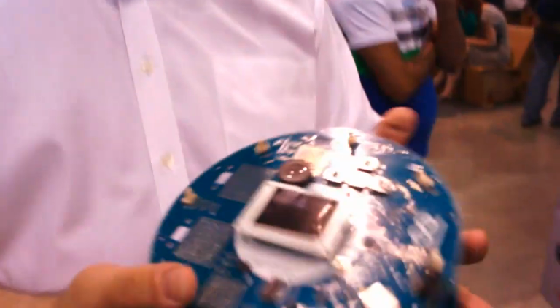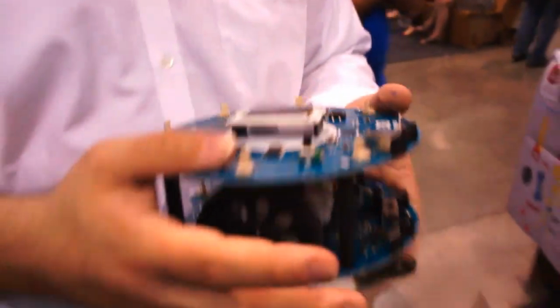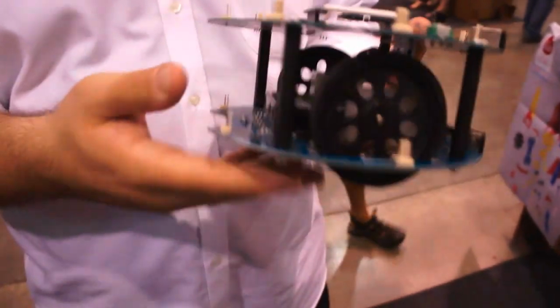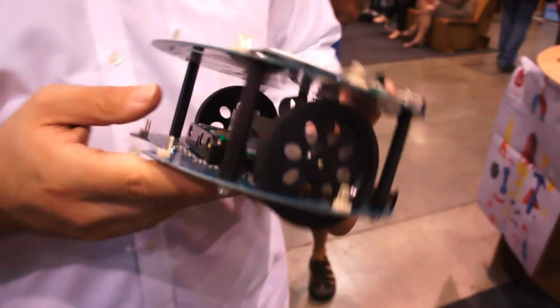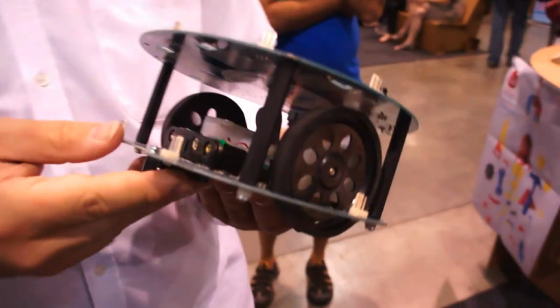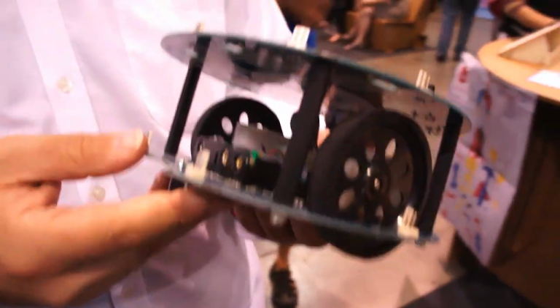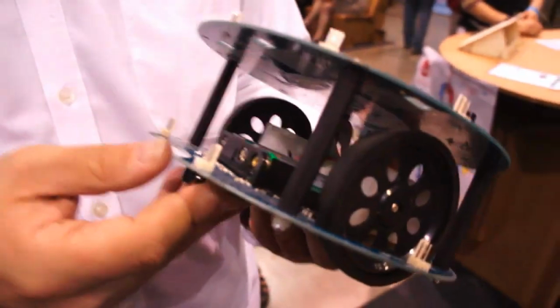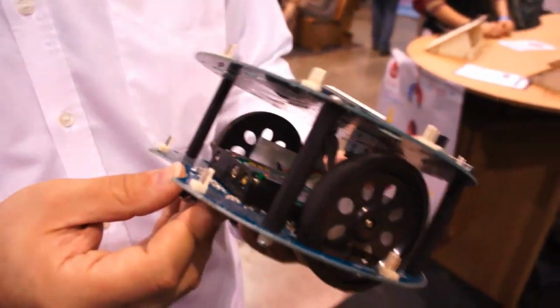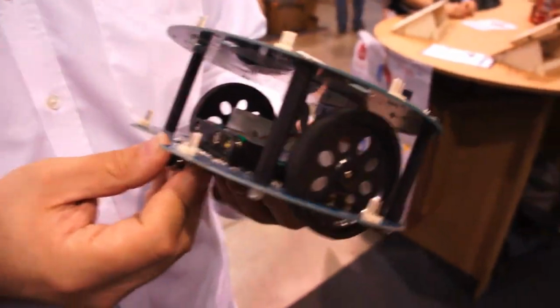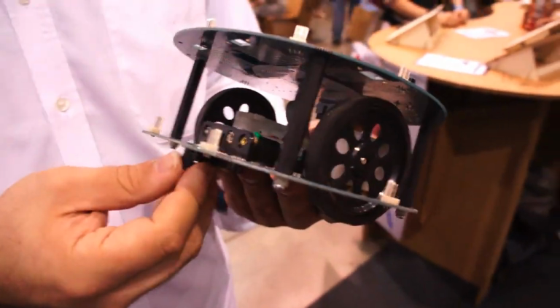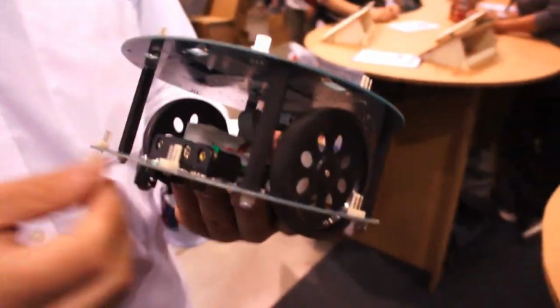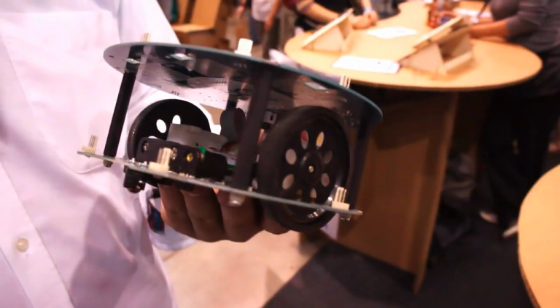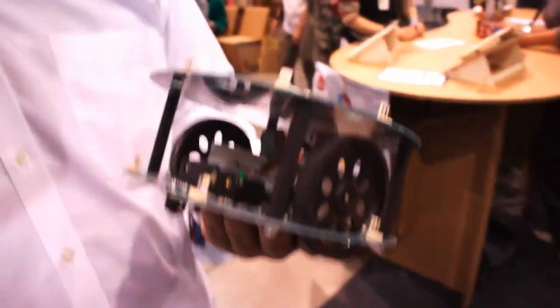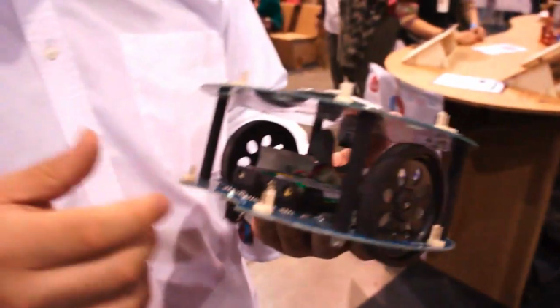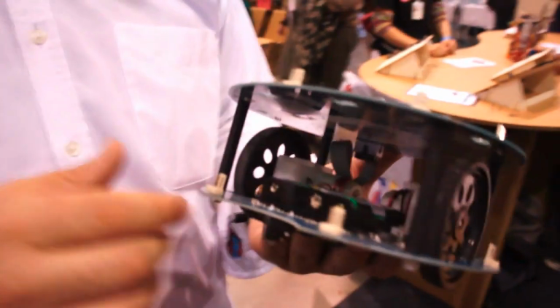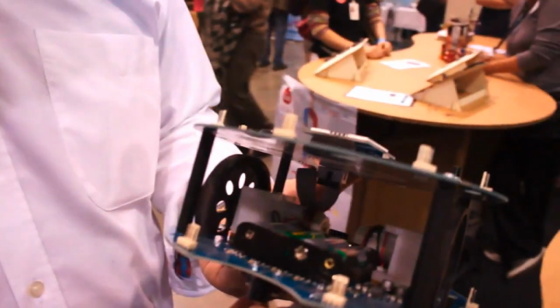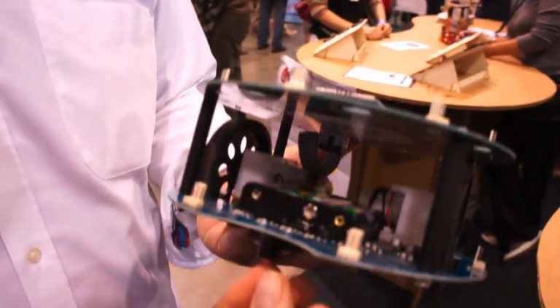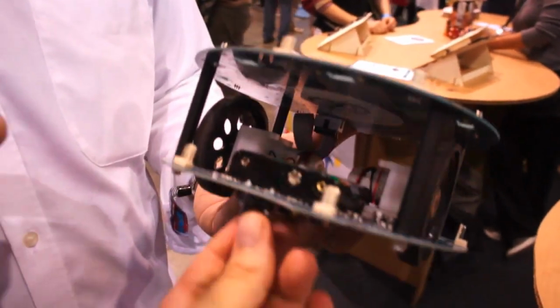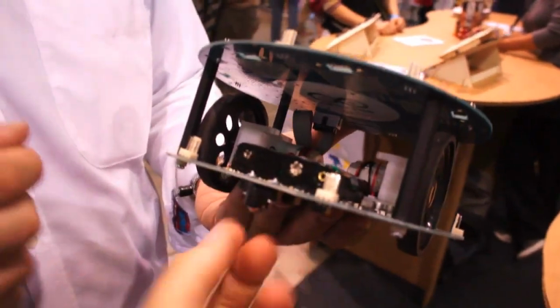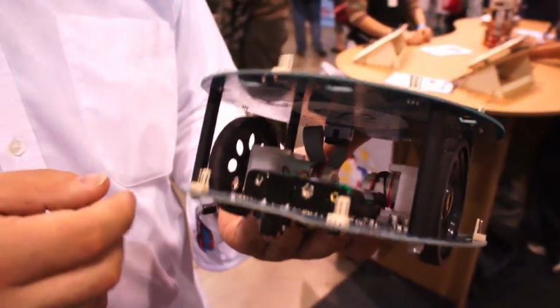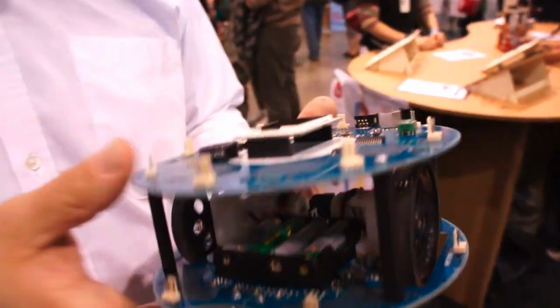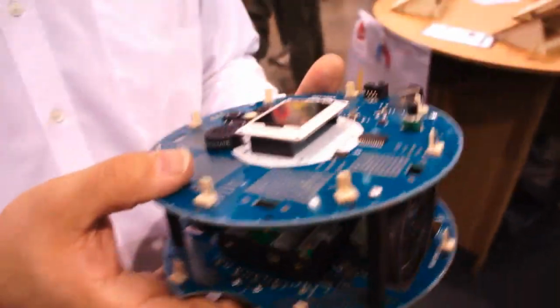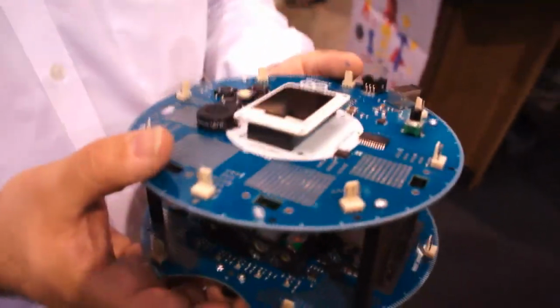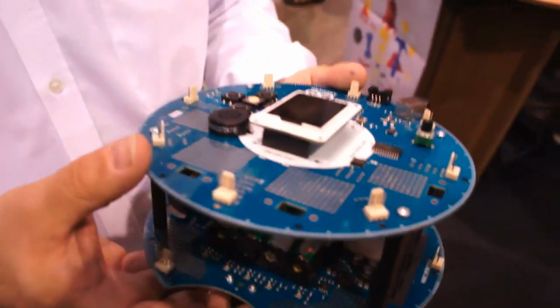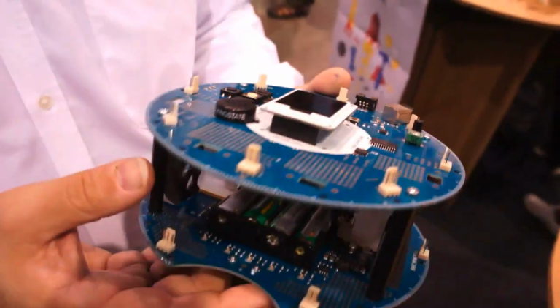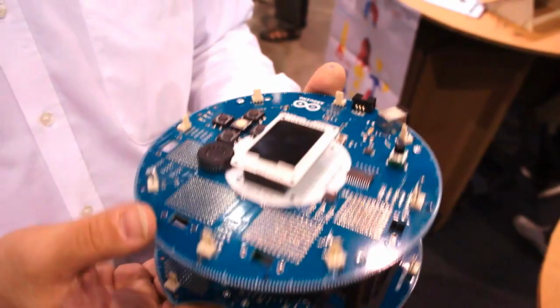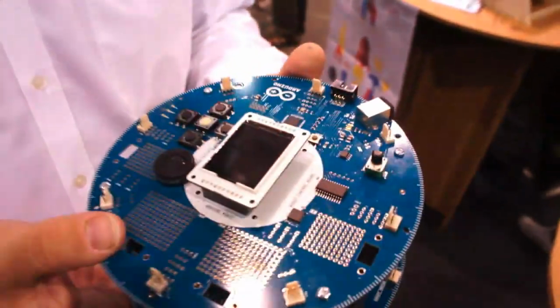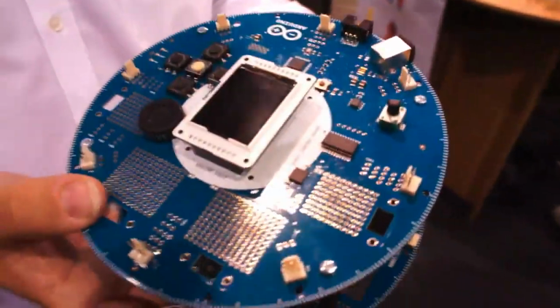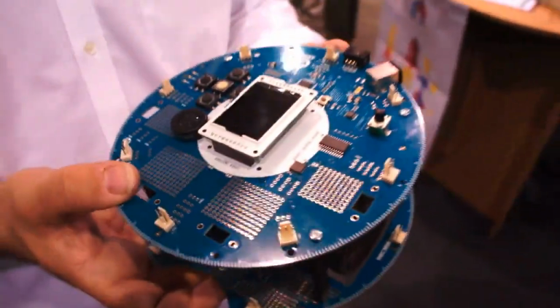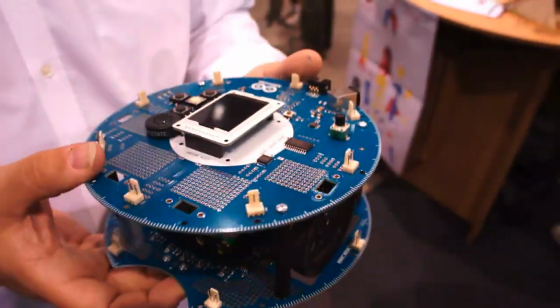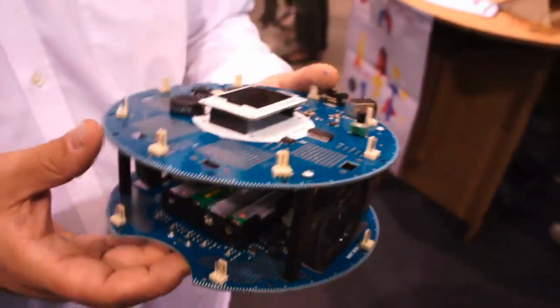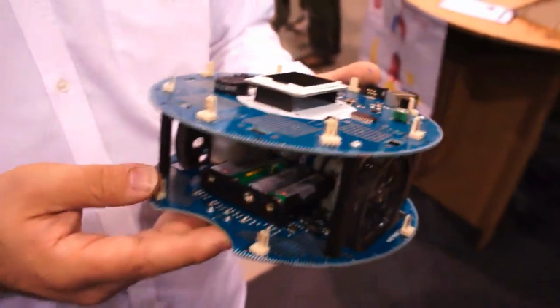So tell me a little bit about it — obviously there's a lot of visible things: you've got a battery pack, motors and wheels, a nice little ball bearing here so you can turn around, and you have a display on top, a buzzer, and some buttons. And obviously it's powered by Arduino.